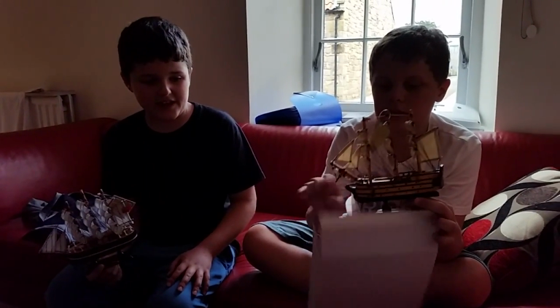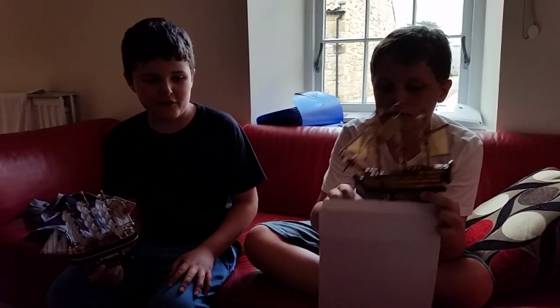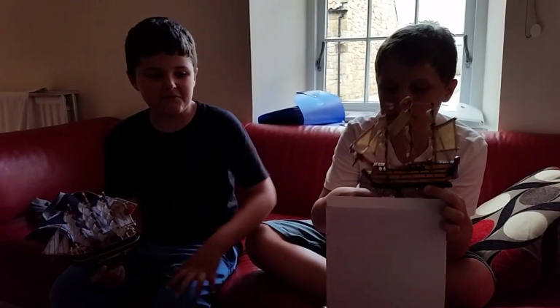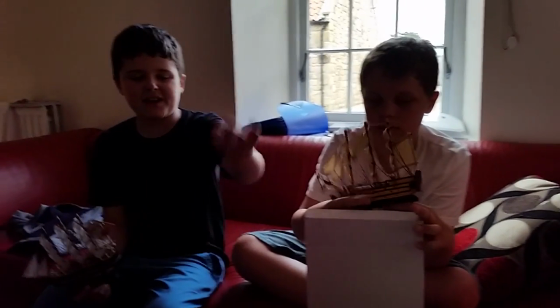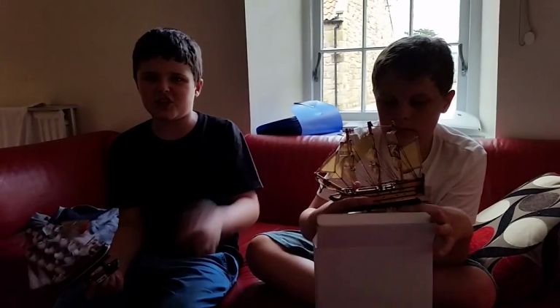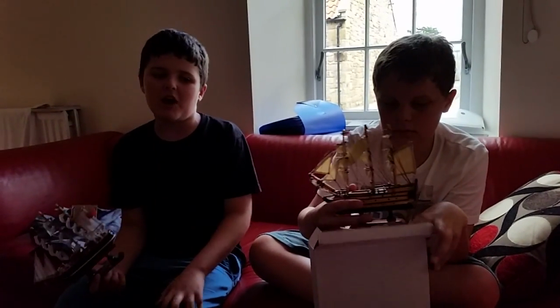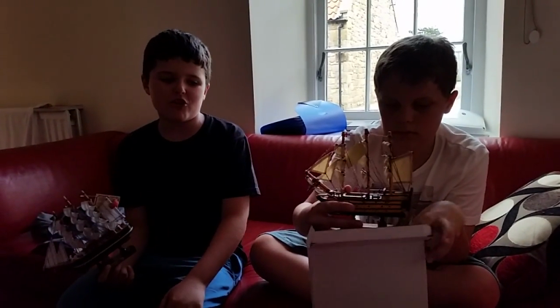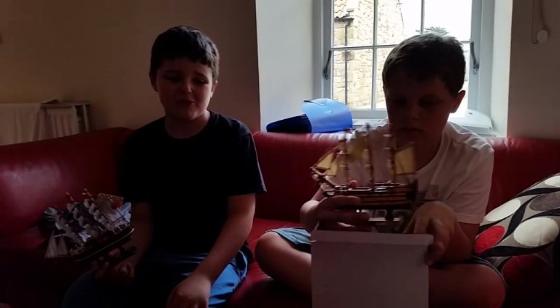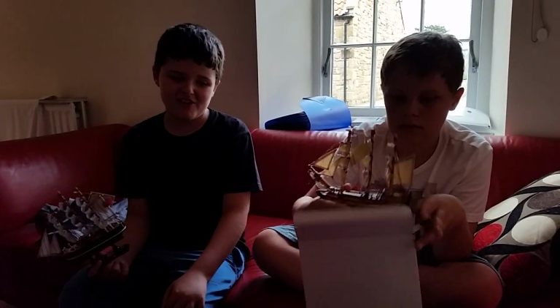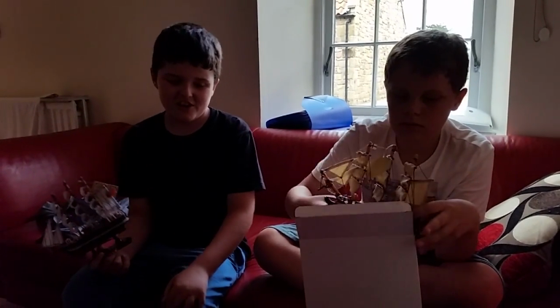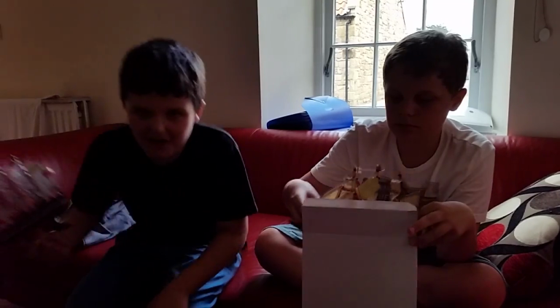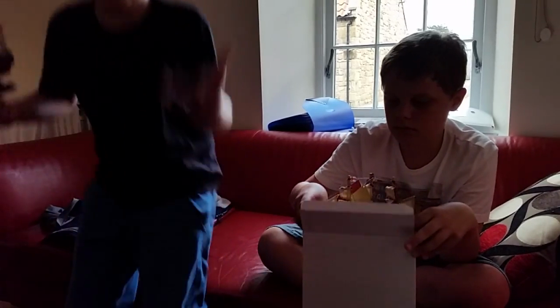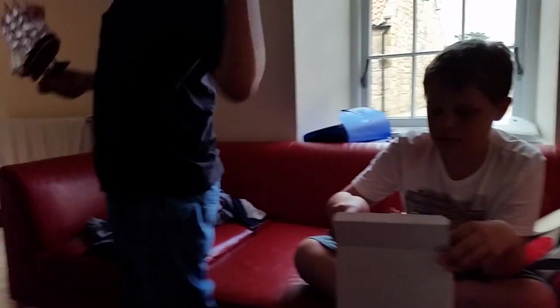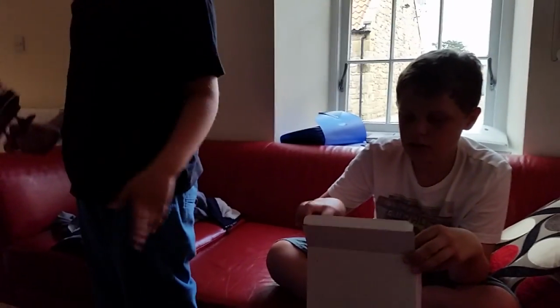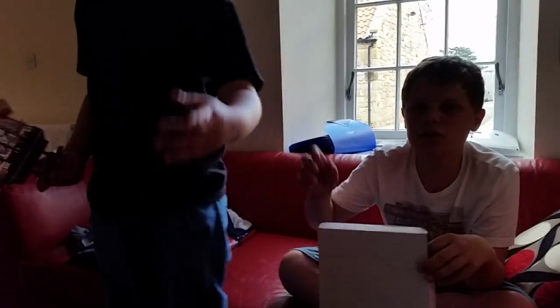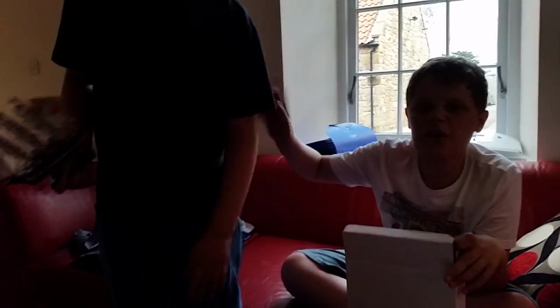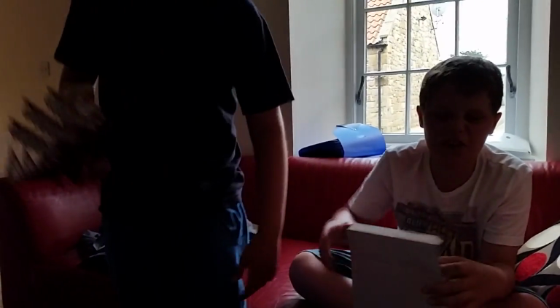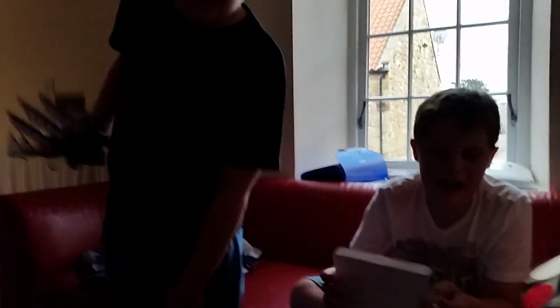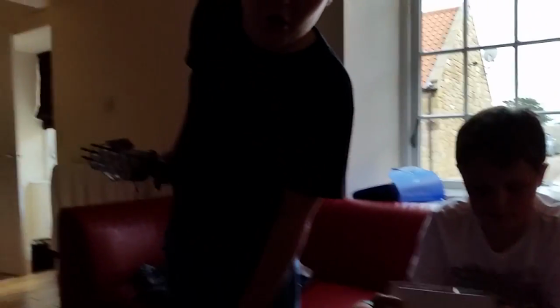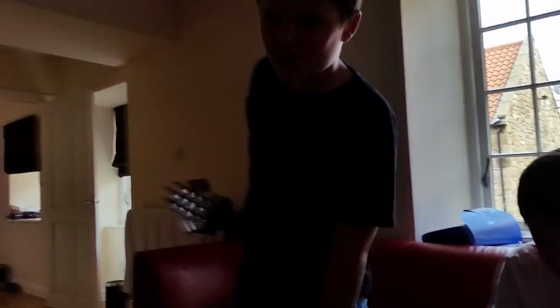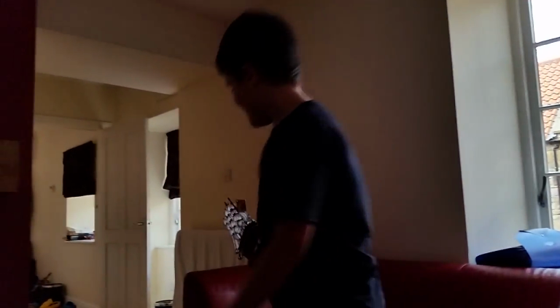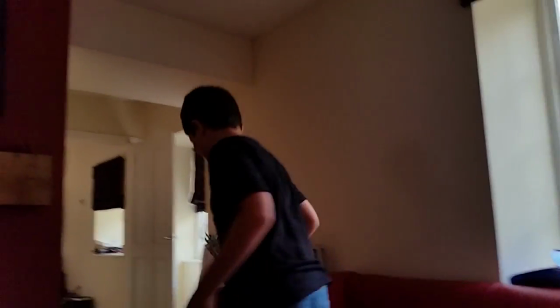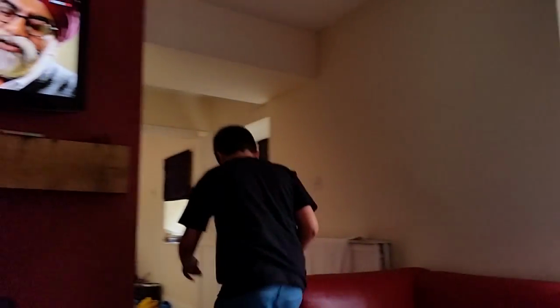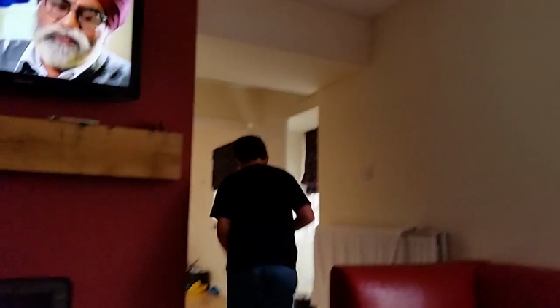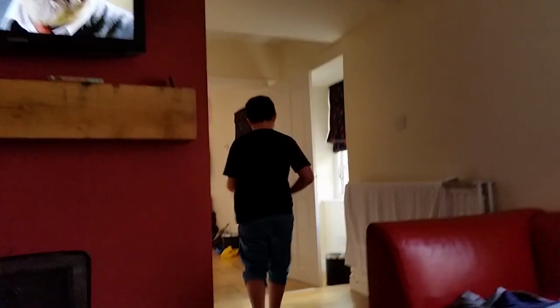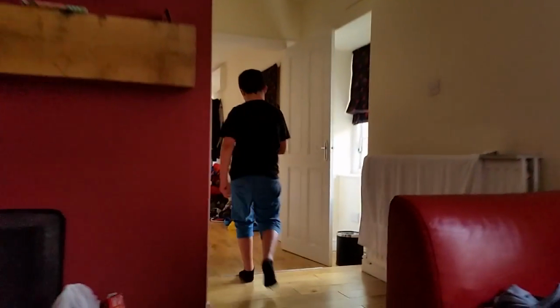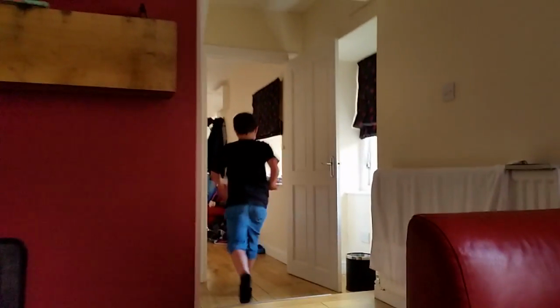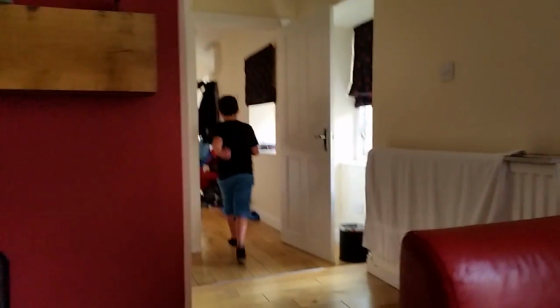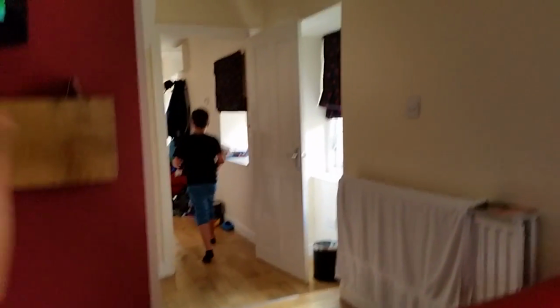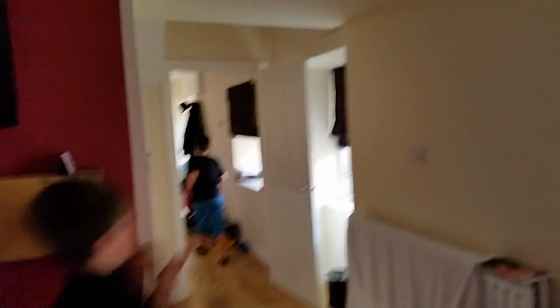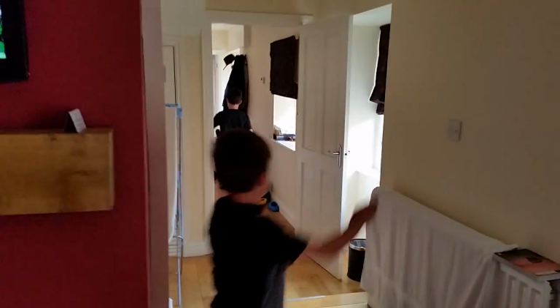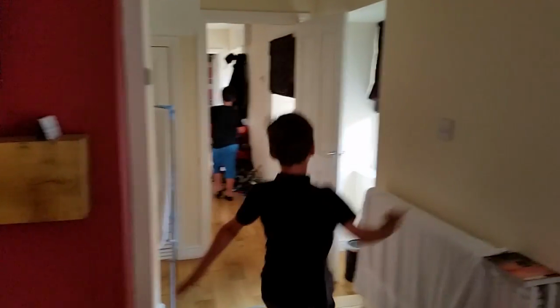Why don't we show you our room? Come on, follow us! And check out our Hammerhead Shark videos after this.